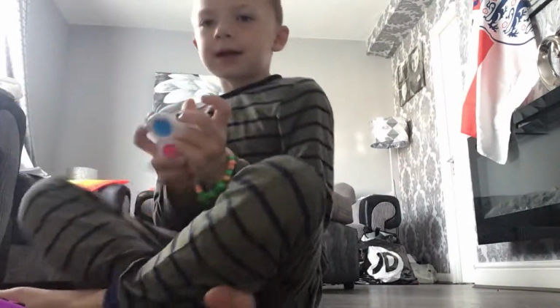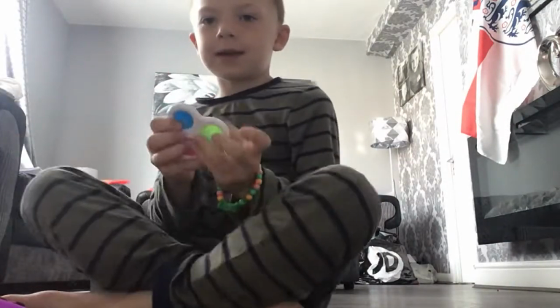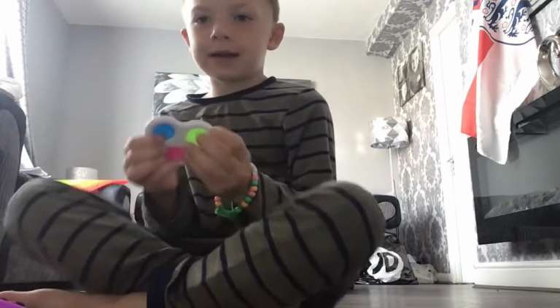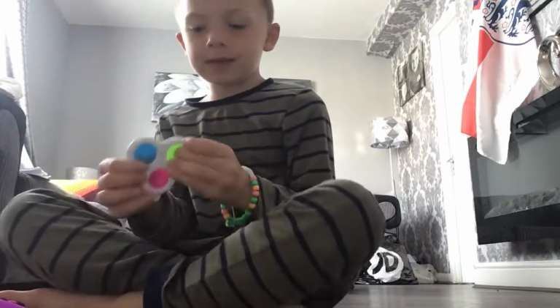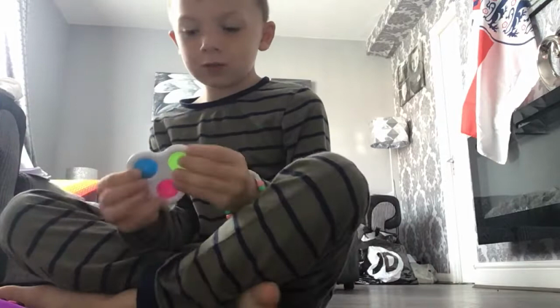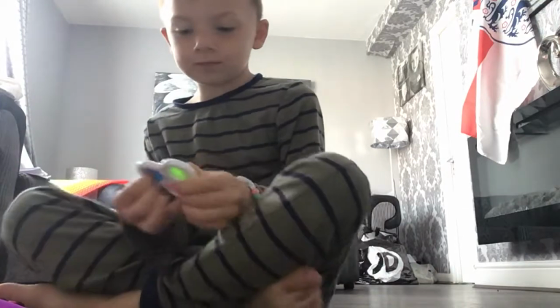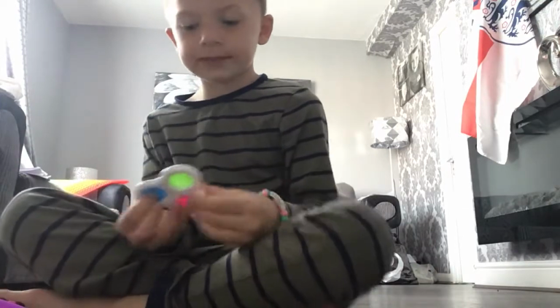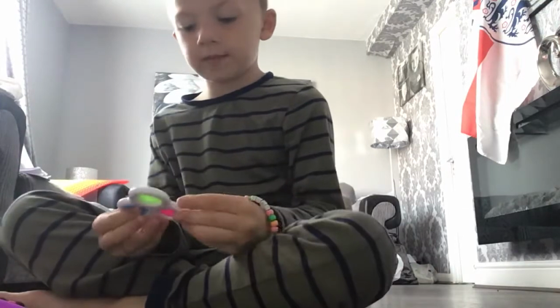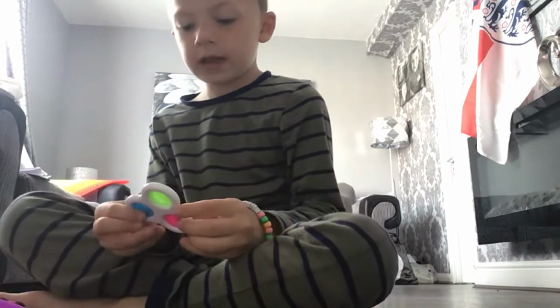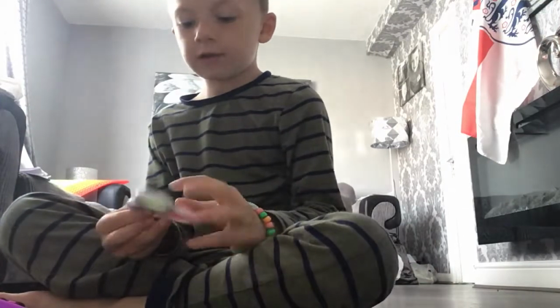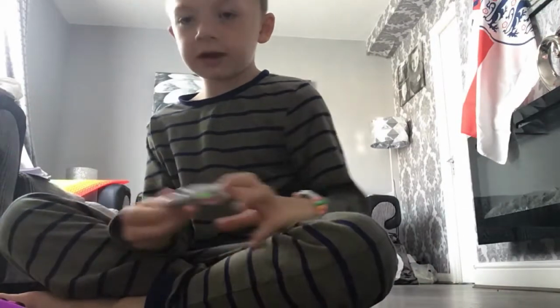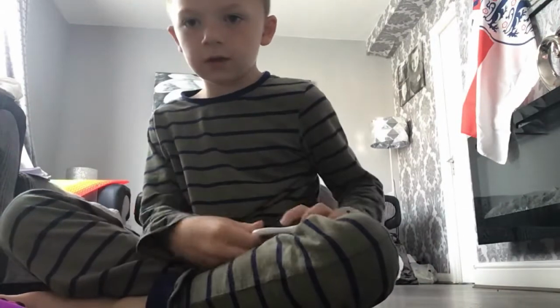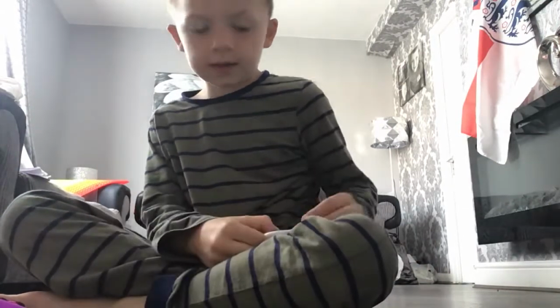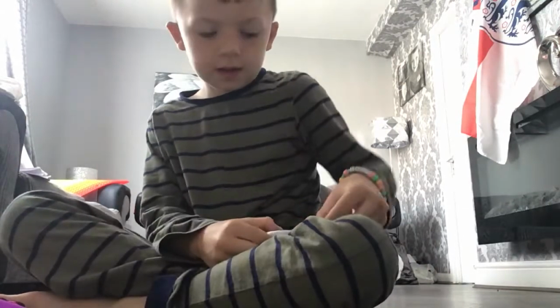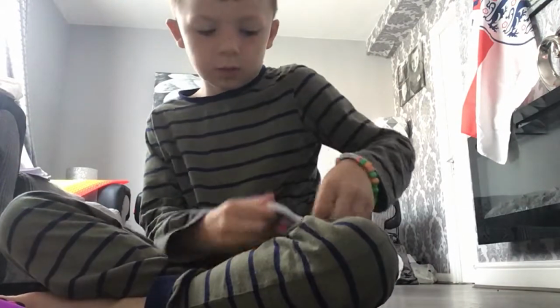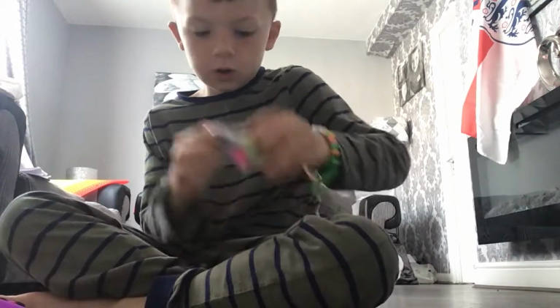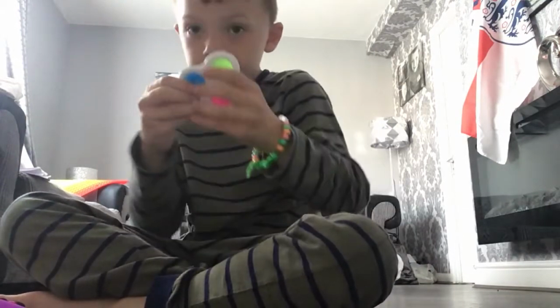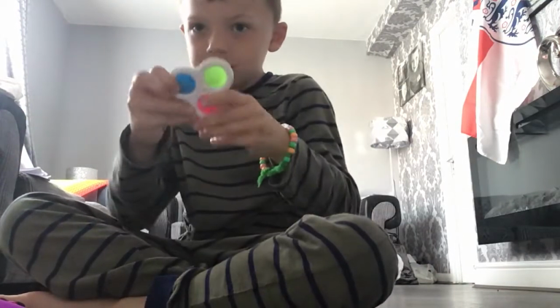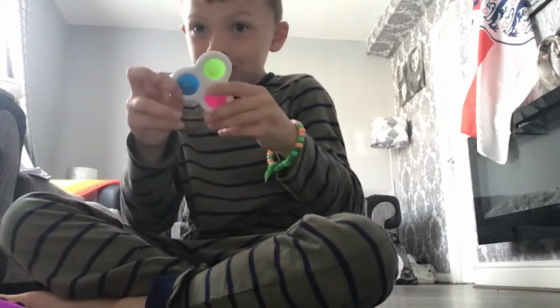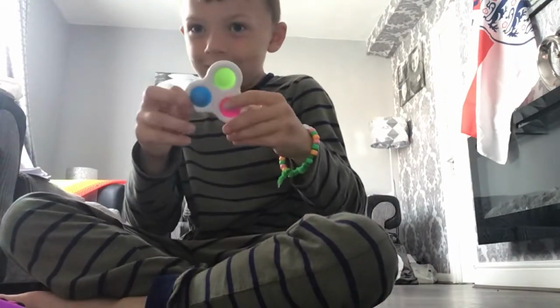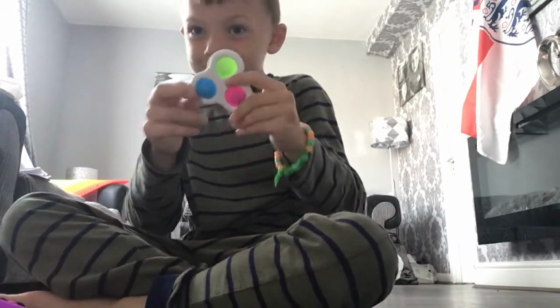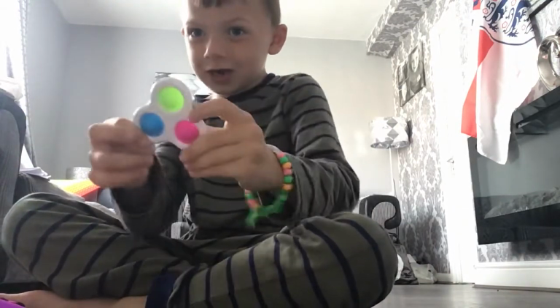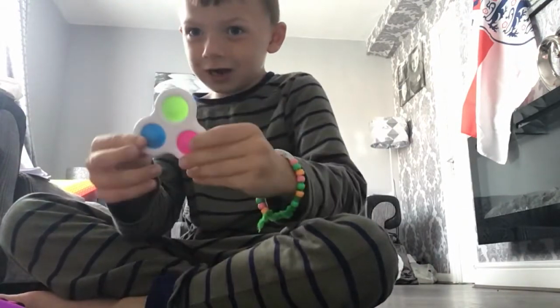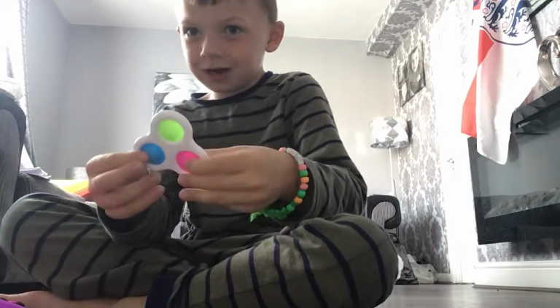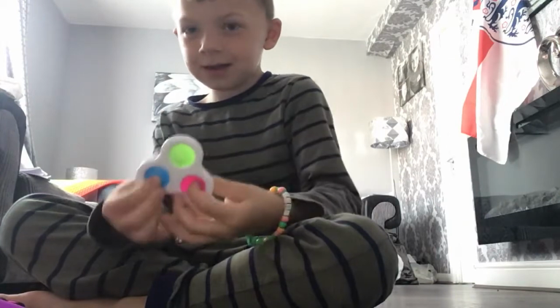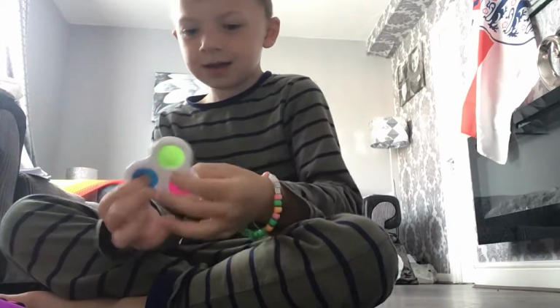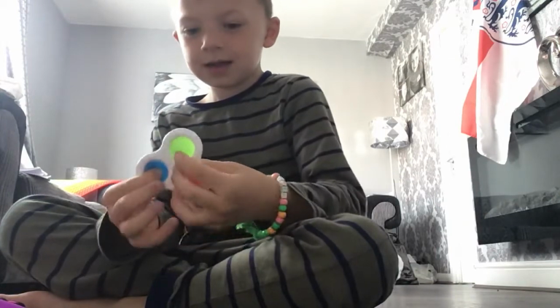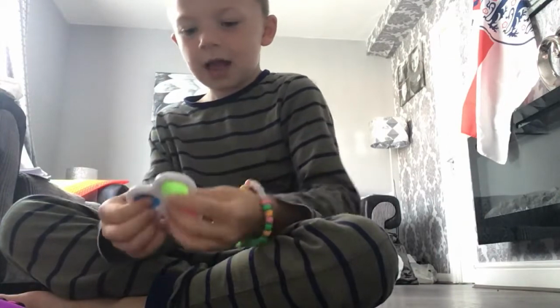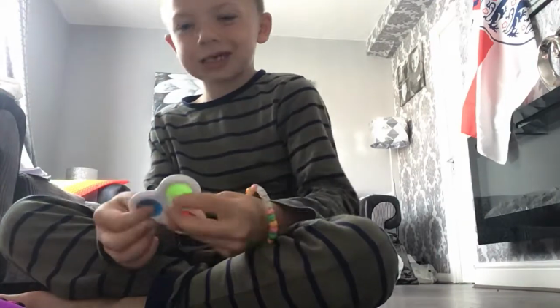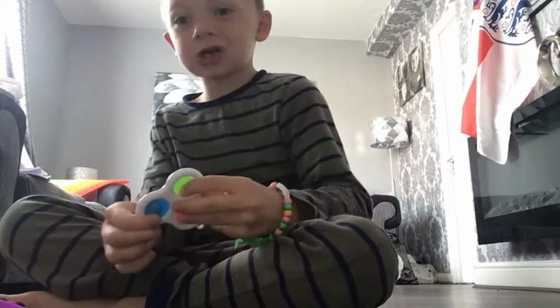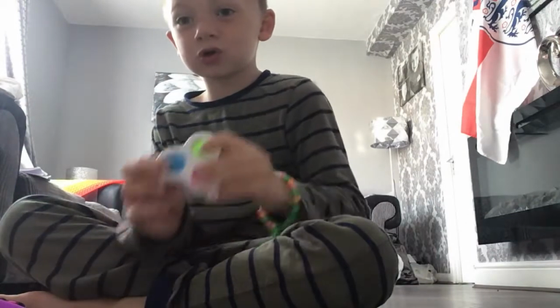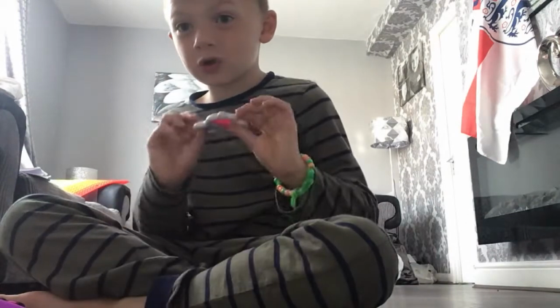Now this one — it's got three colours: one colour, two colour, three colour. I just got gold colours.